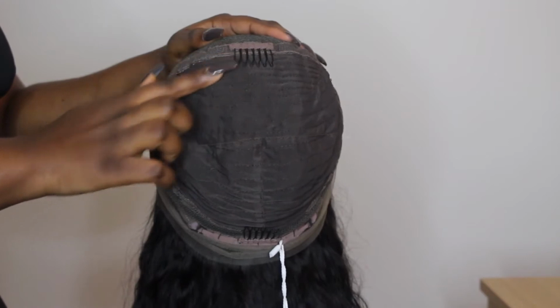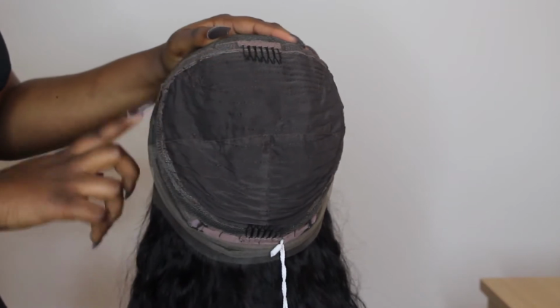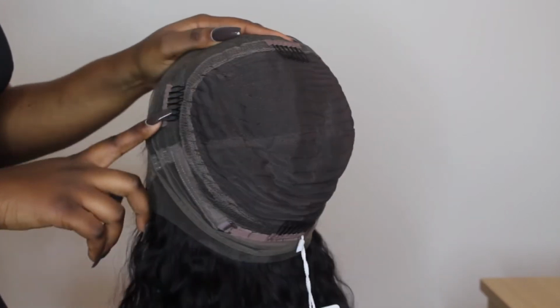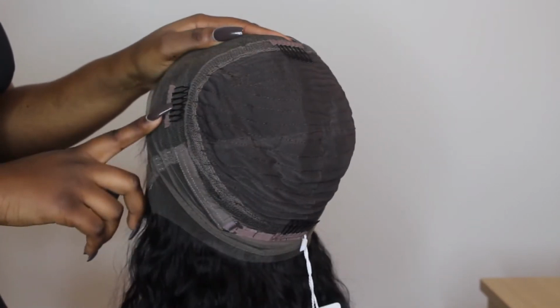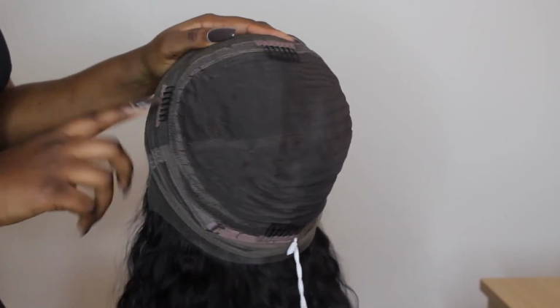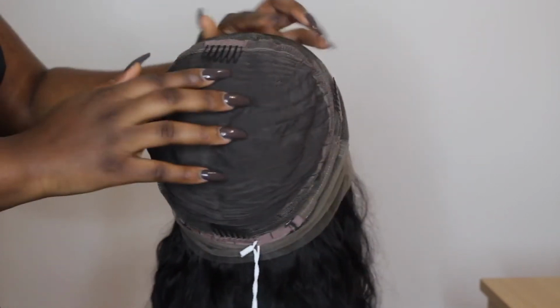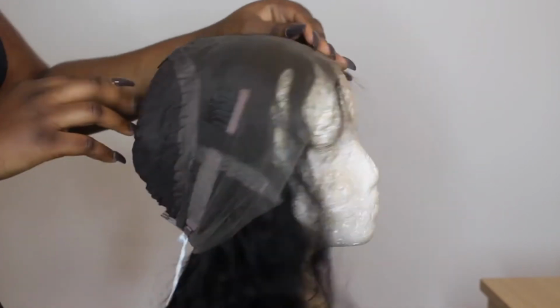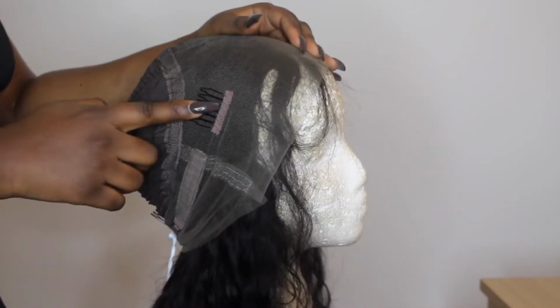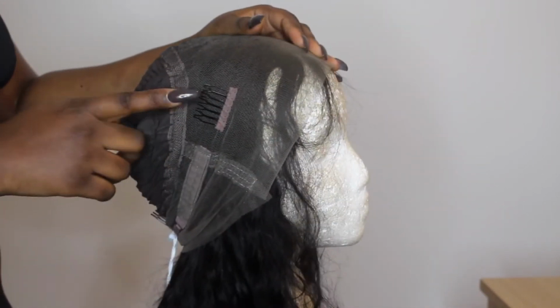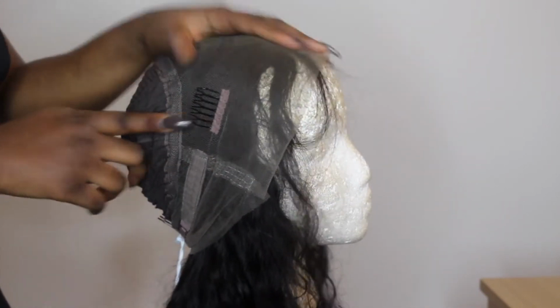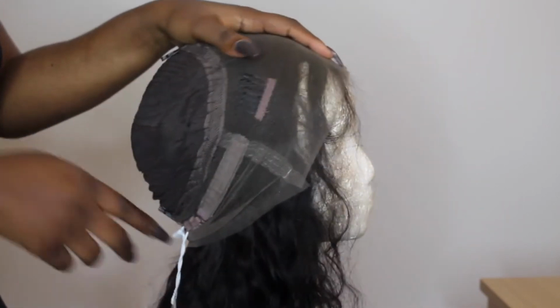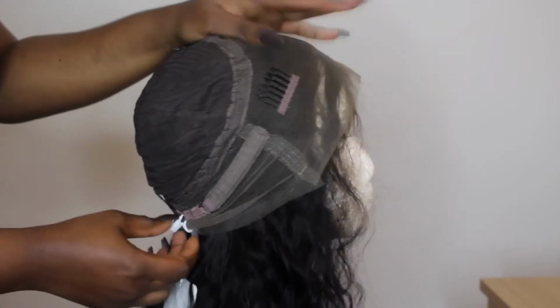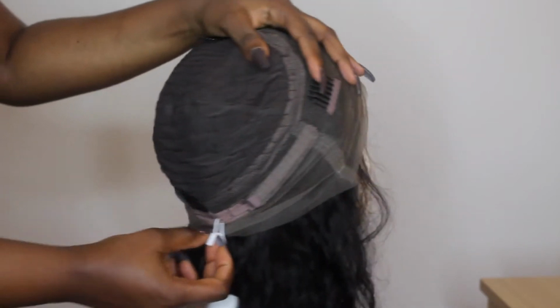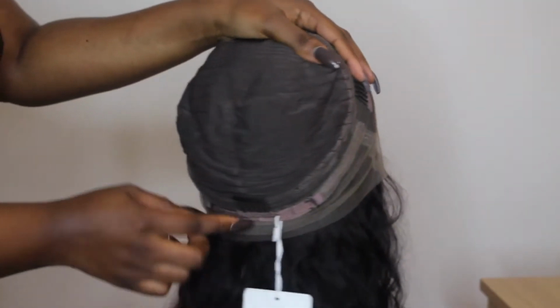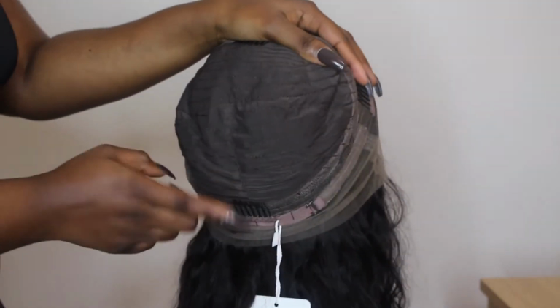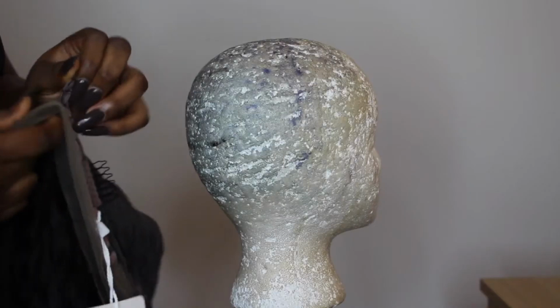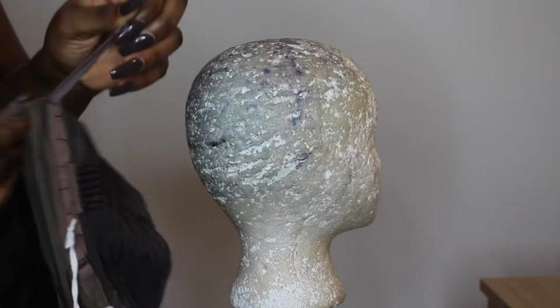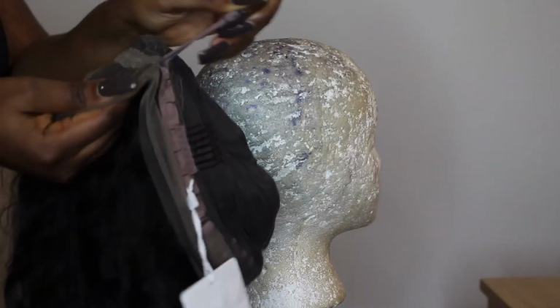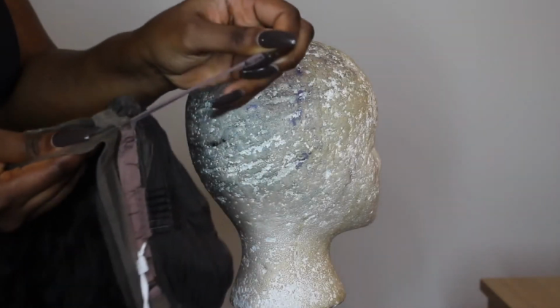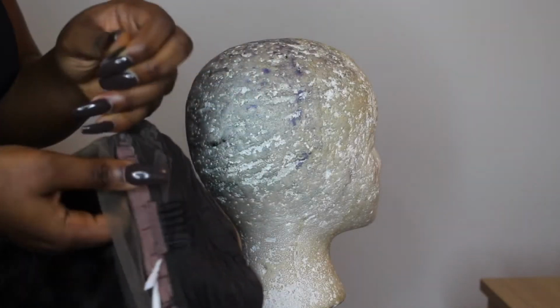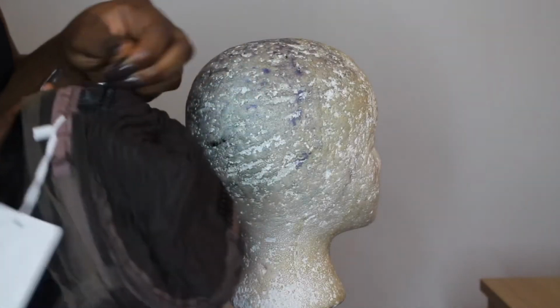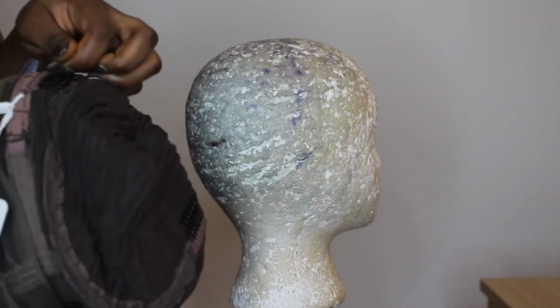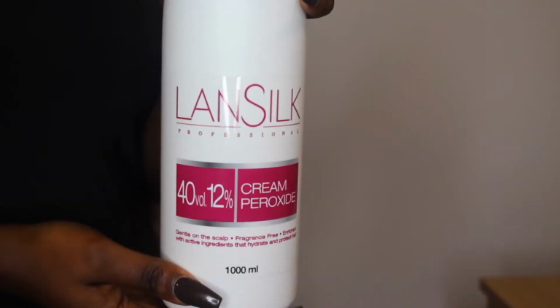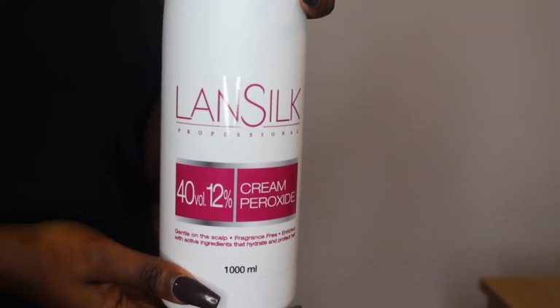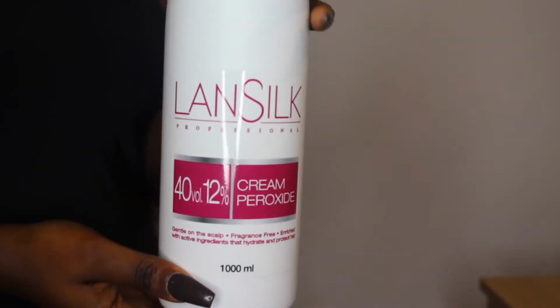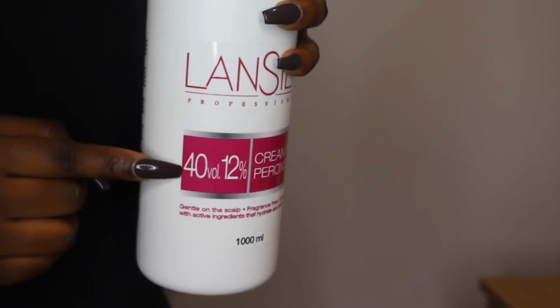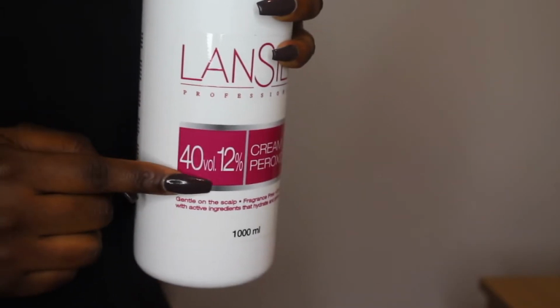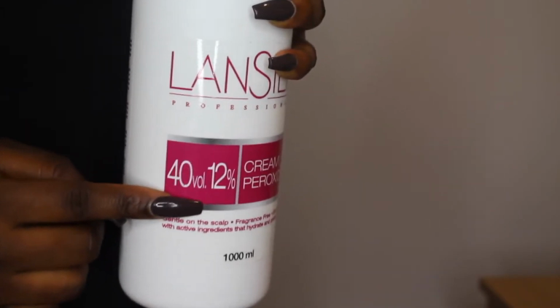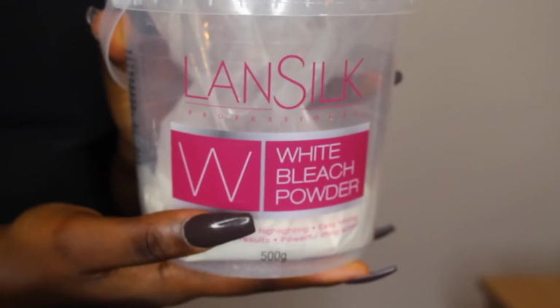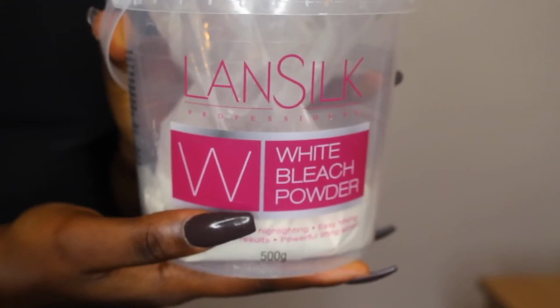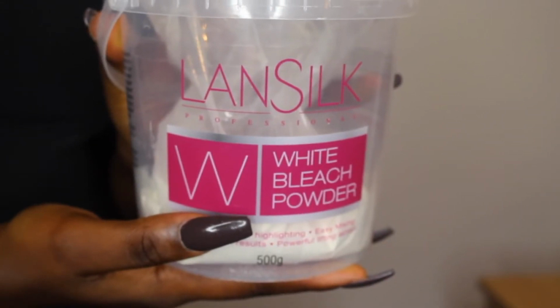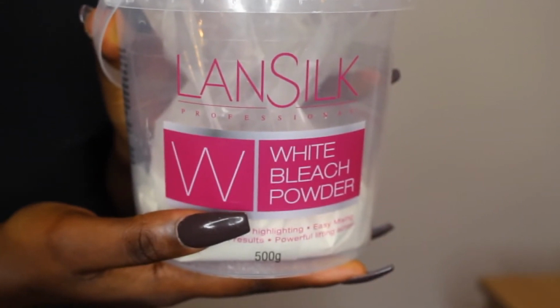The wig comes with four combs on the inside to help you secure it on your head, but I didn't end up using the combs — I took them off. The wig also comes with elastic bands on both sides at the back. For my bleach mixture, I'm using a 40 volume developer with white bleach powder.